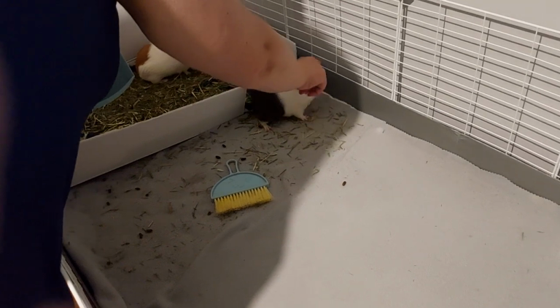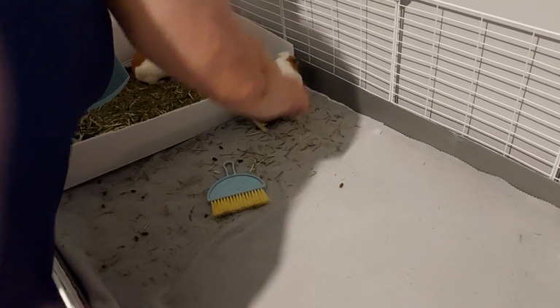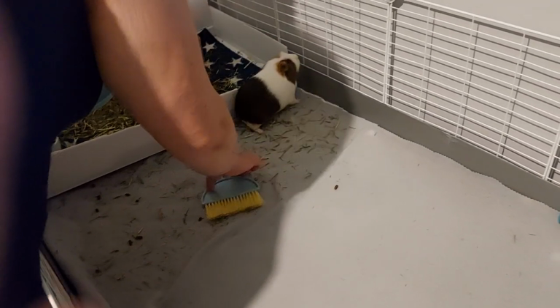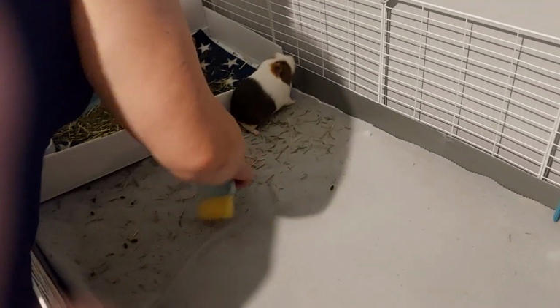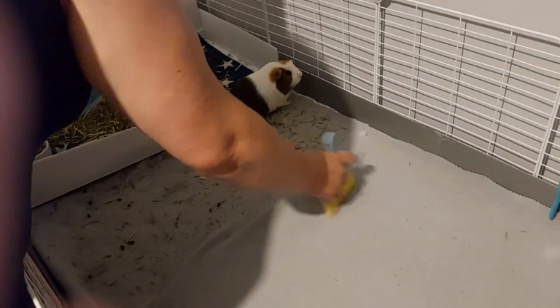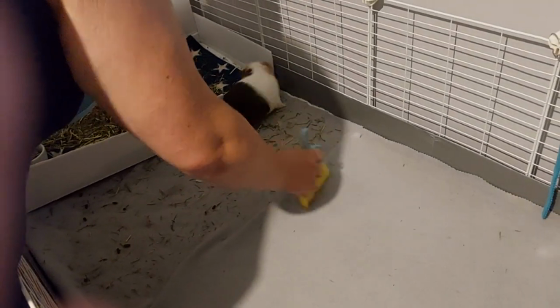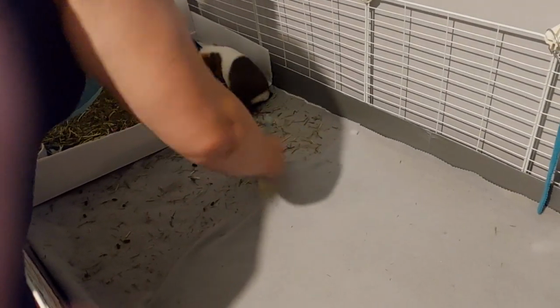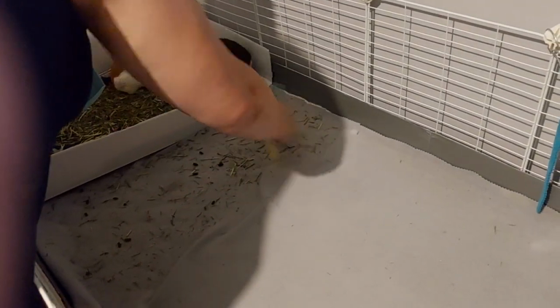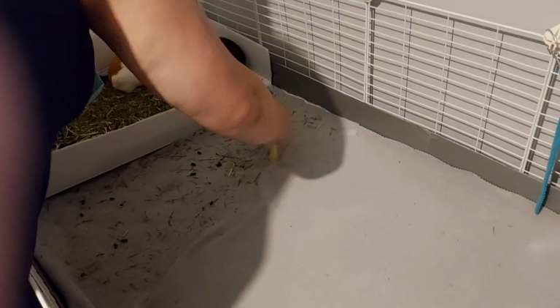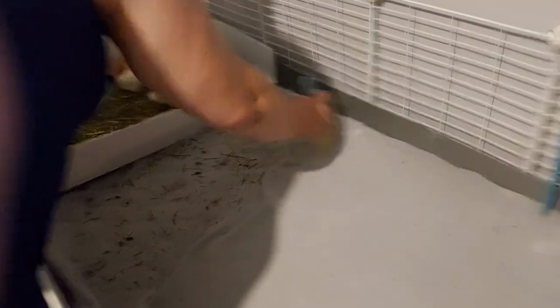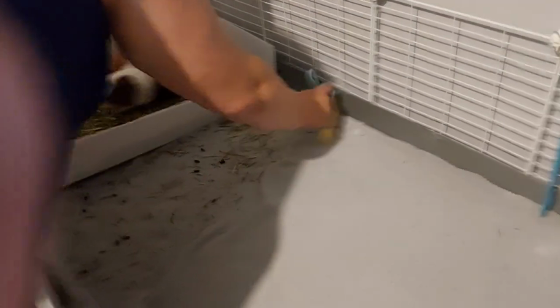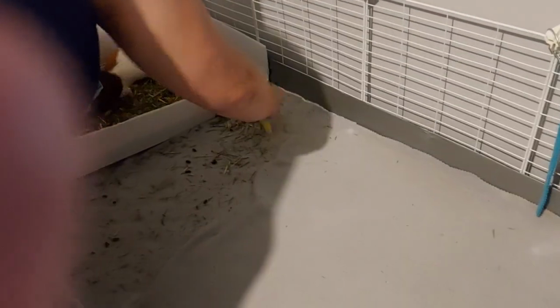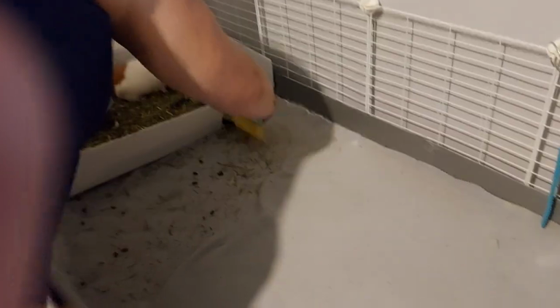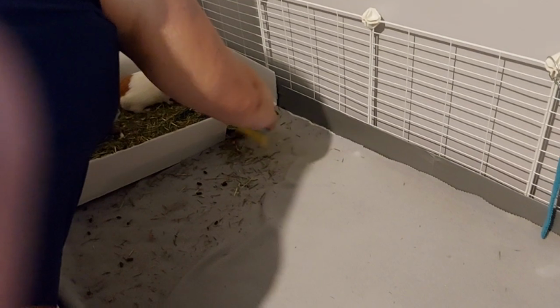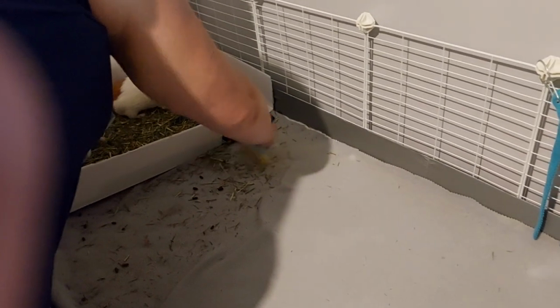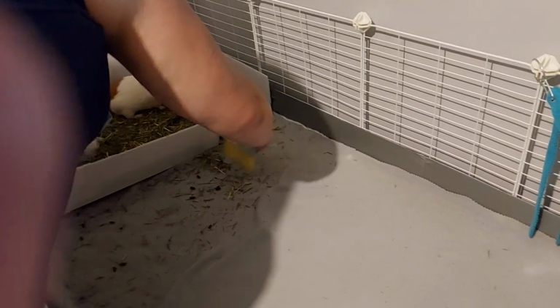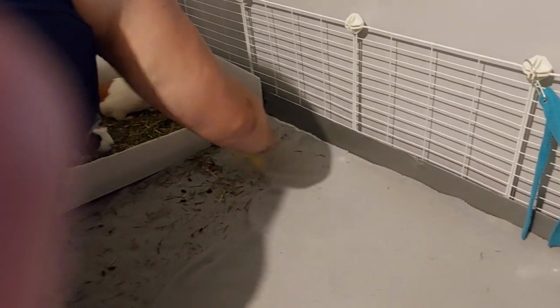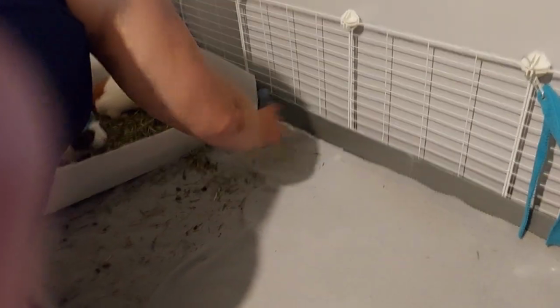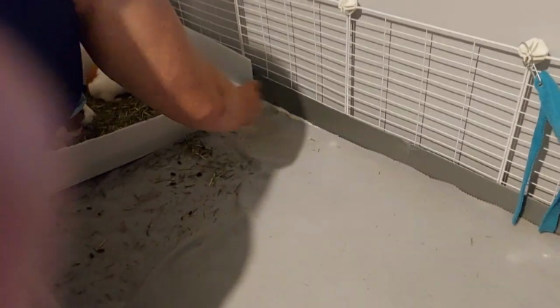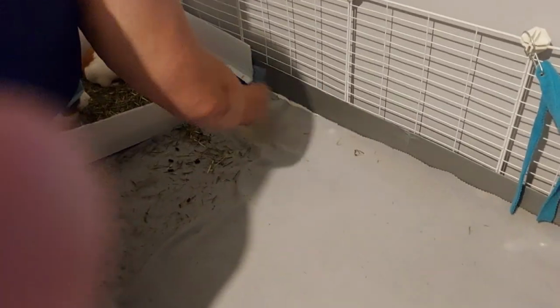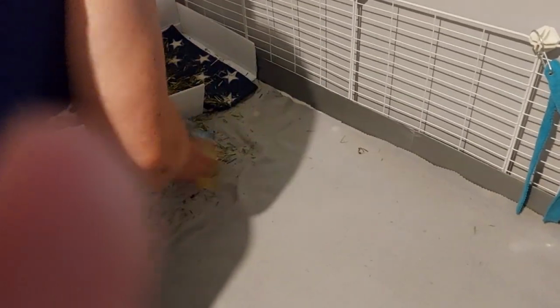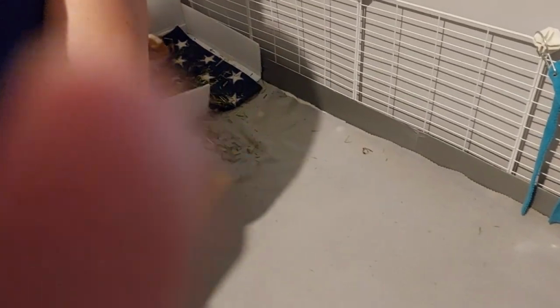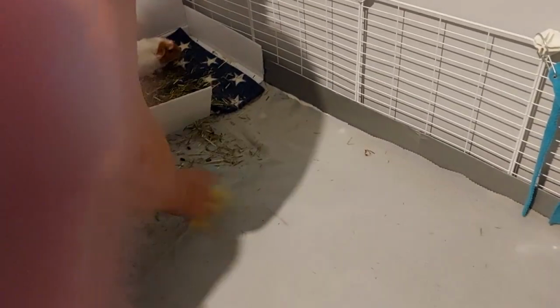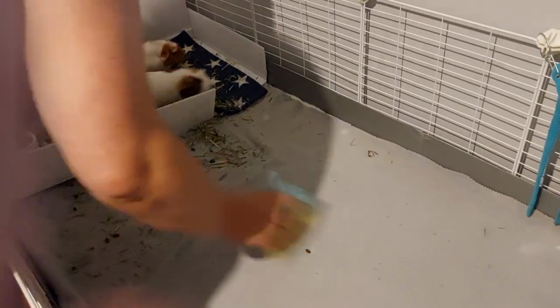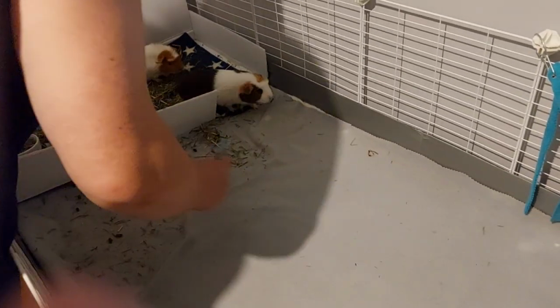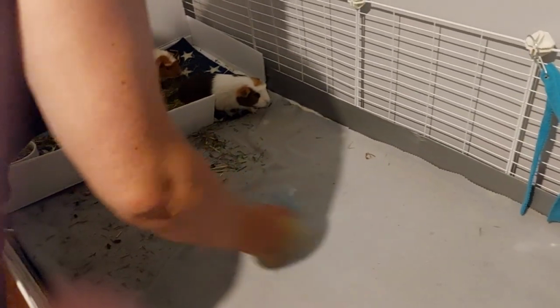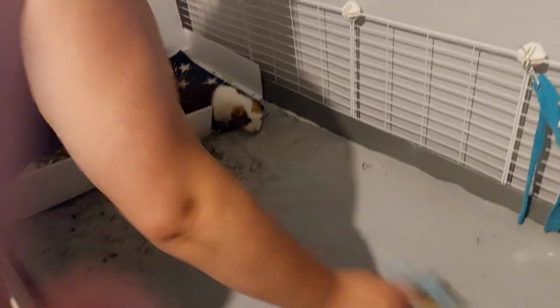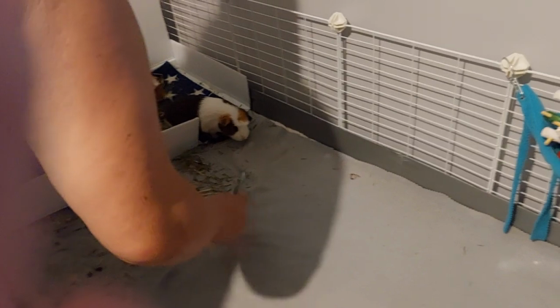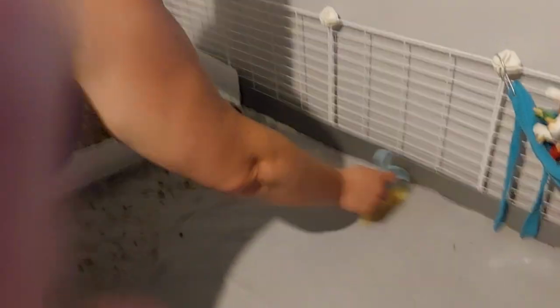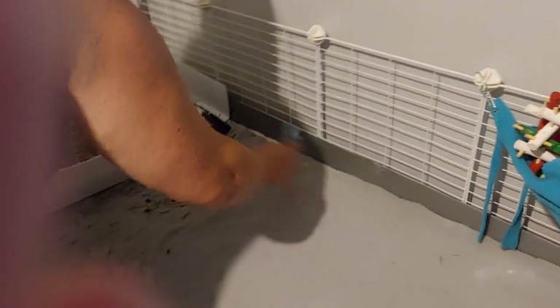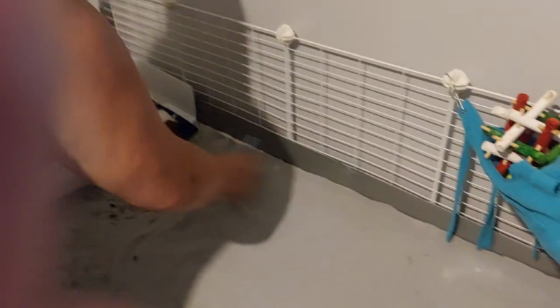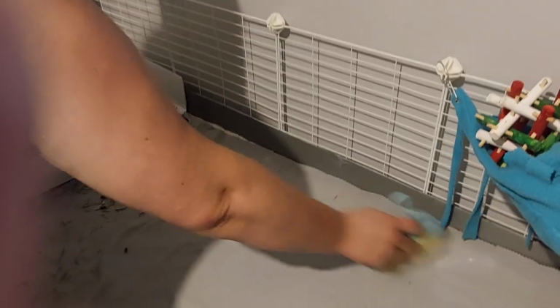He's spot cleaning the cage. I think he's going to bring her to the little corner over there. Cut out the kitchen bit.